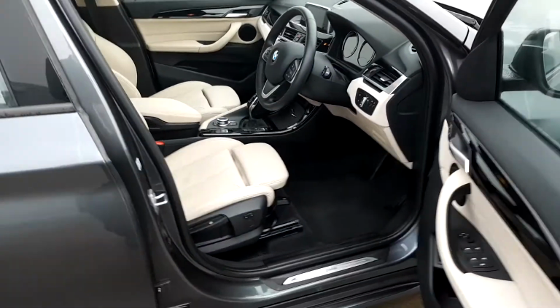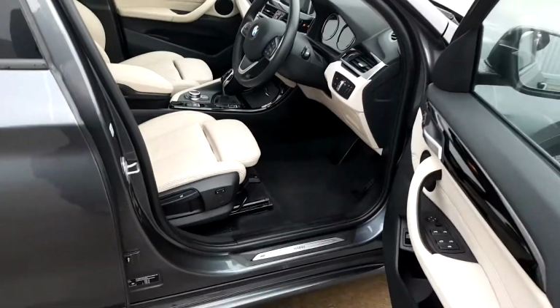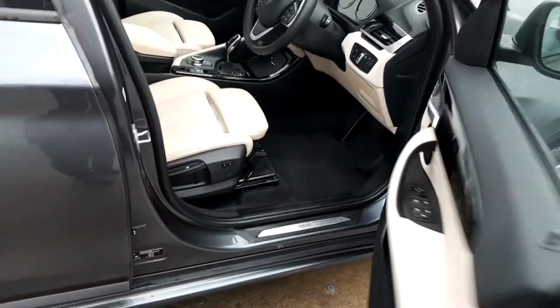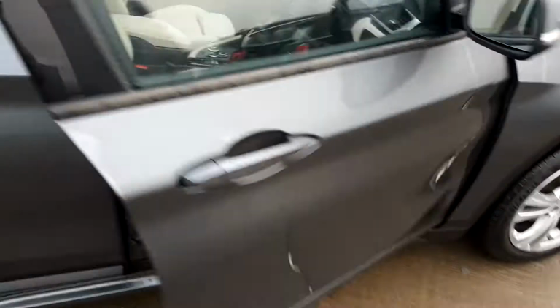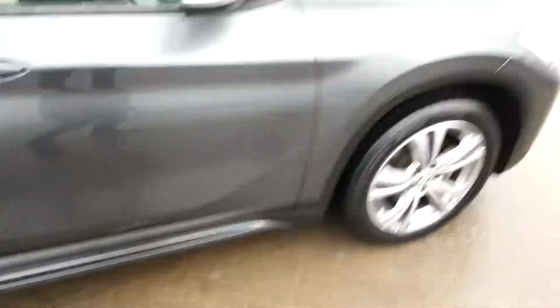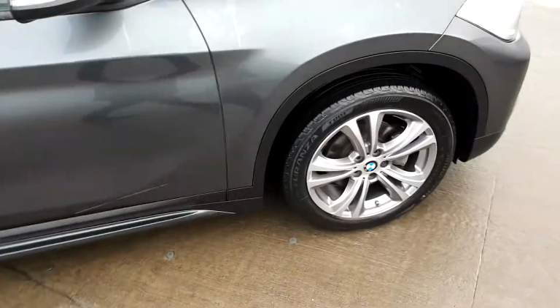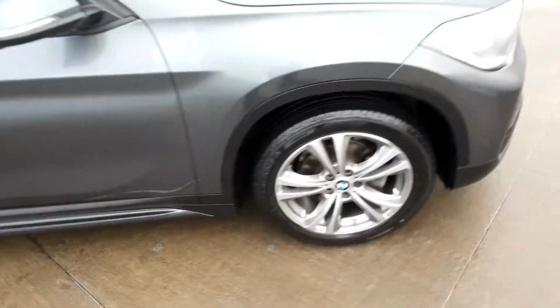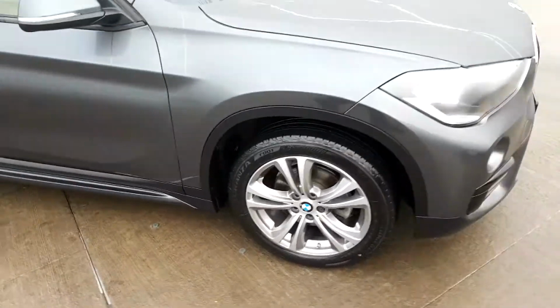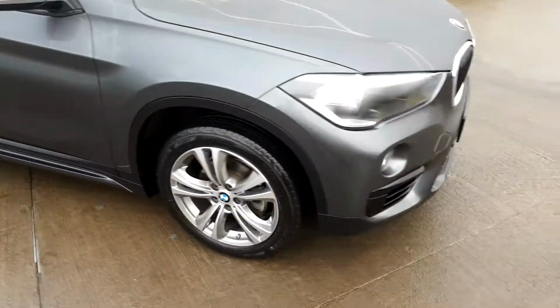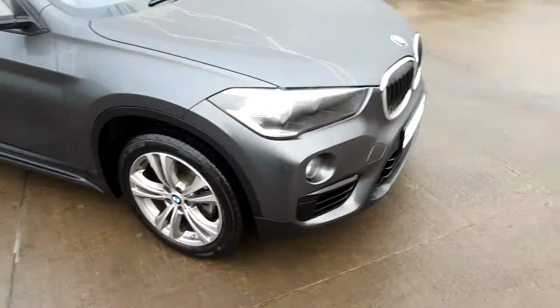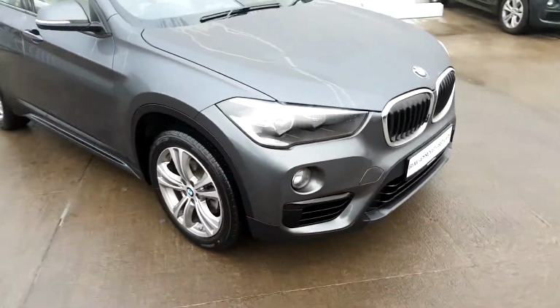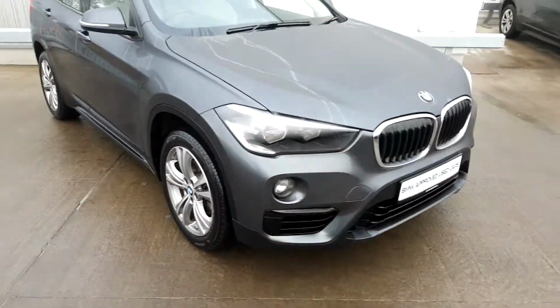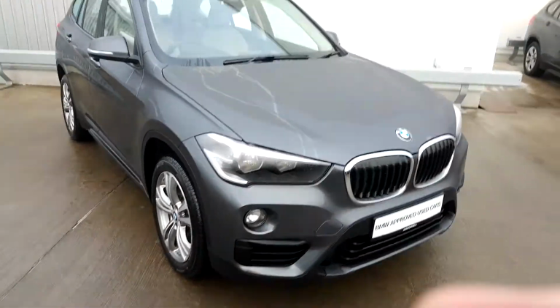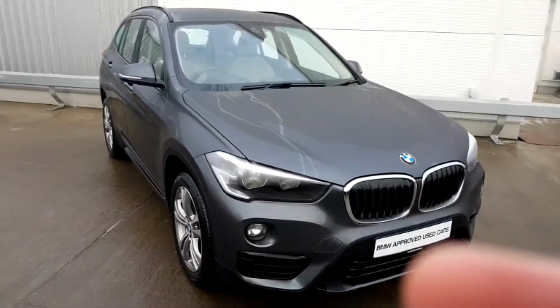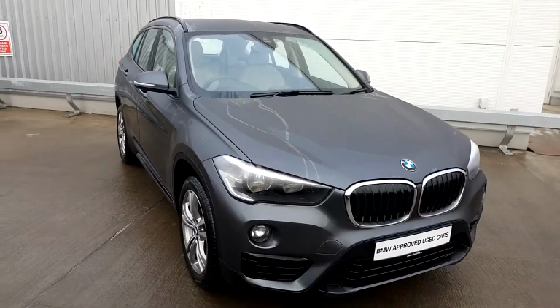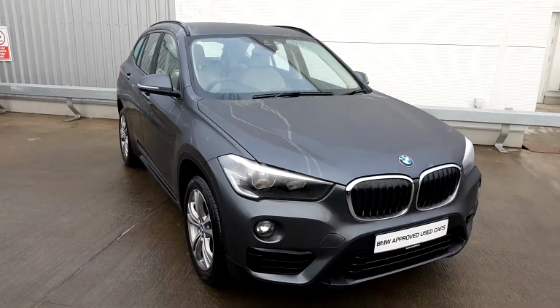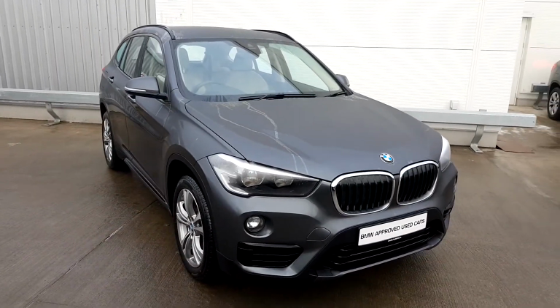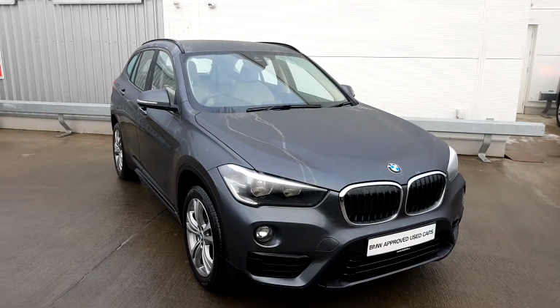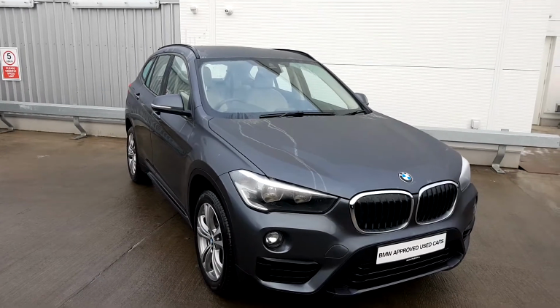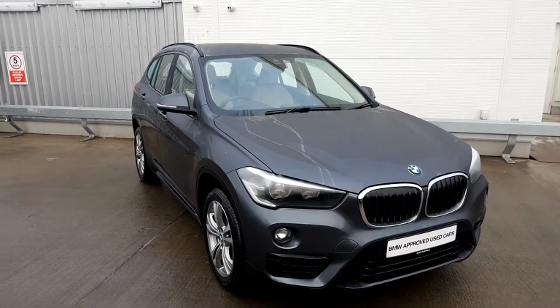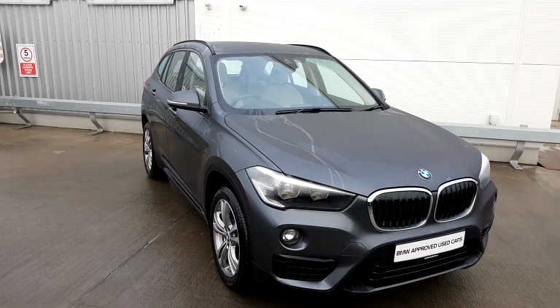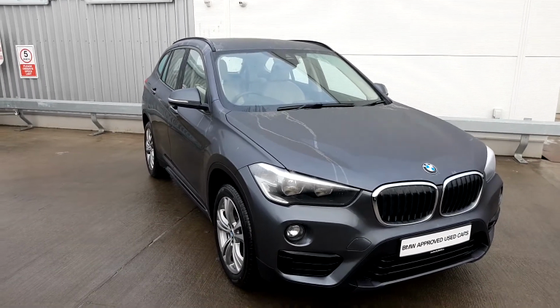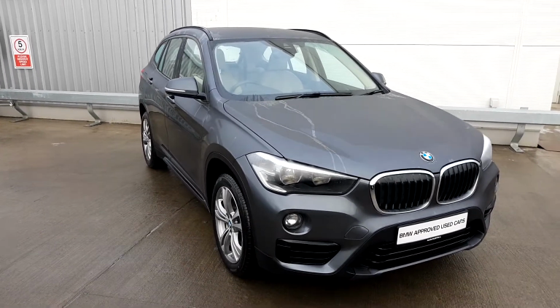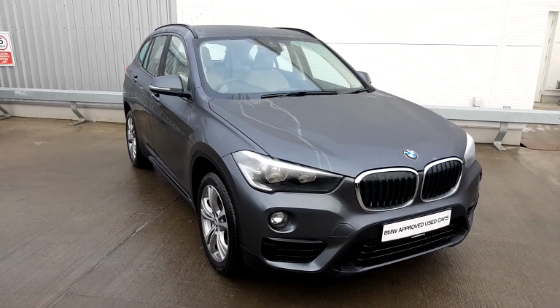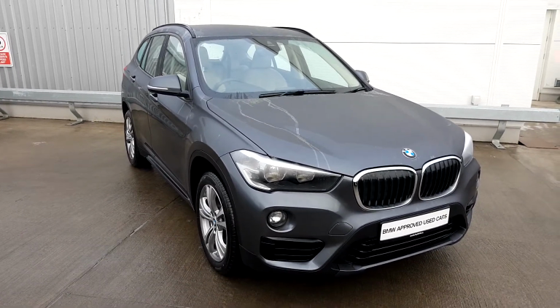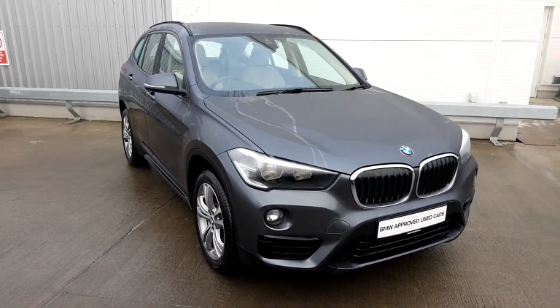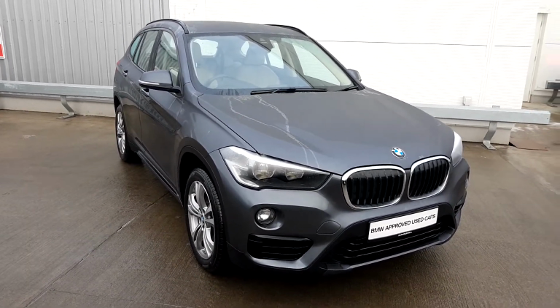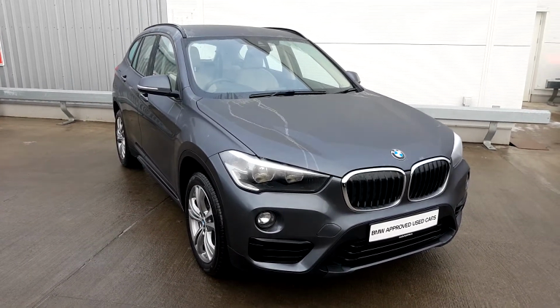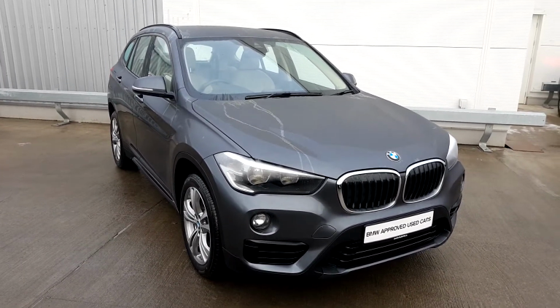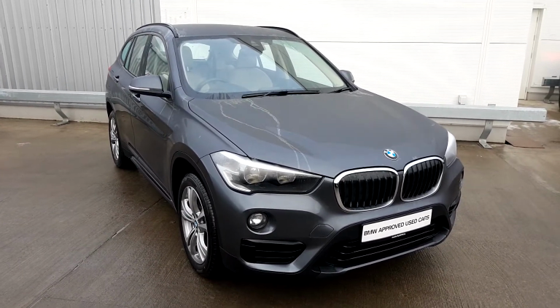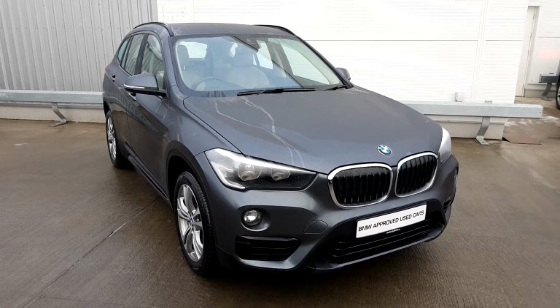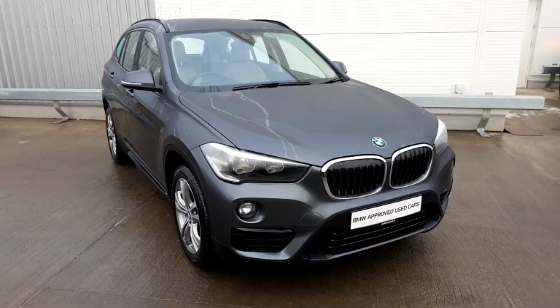Lovely car inside and out. This car being part of our BMW approved used car range means it comes with two years' warranty, and it also comes fully serviced, fully VAT'd, and cleaned.